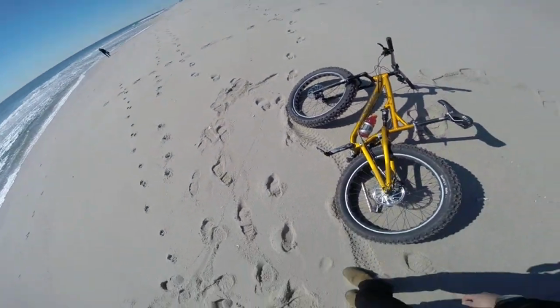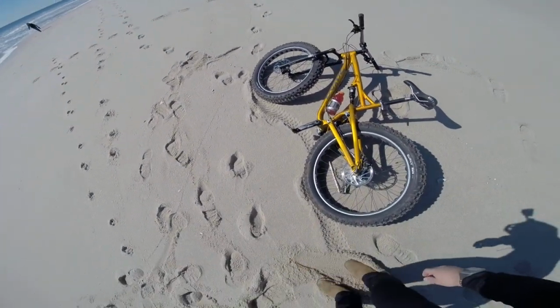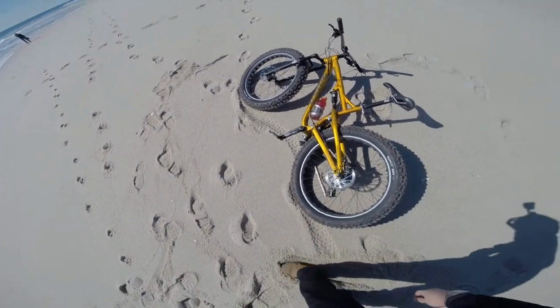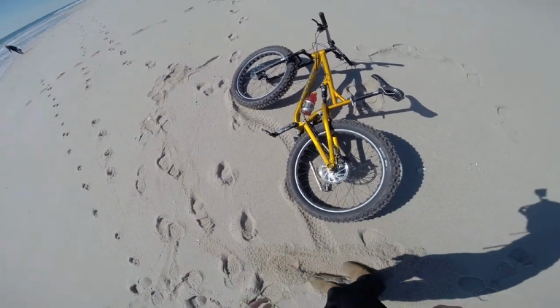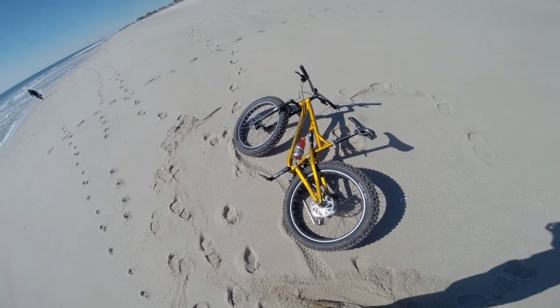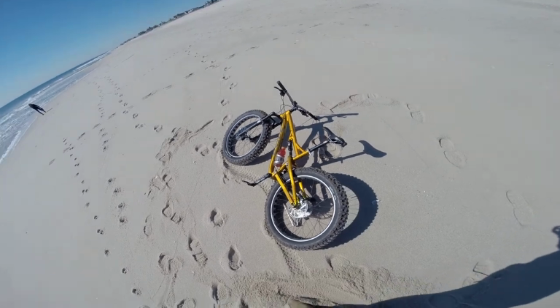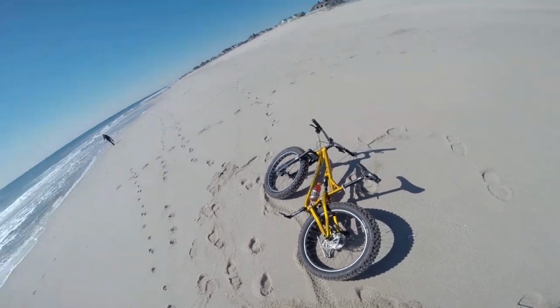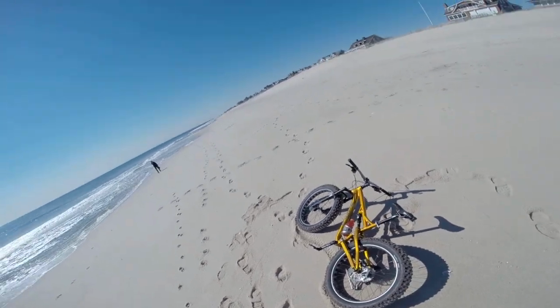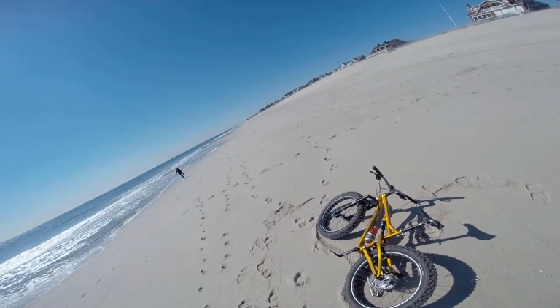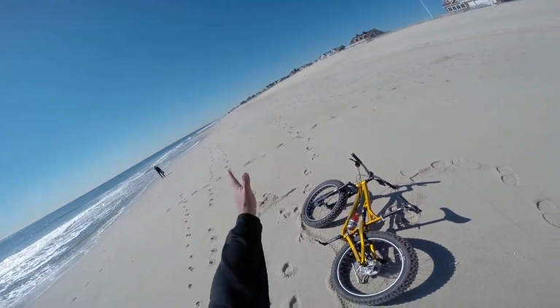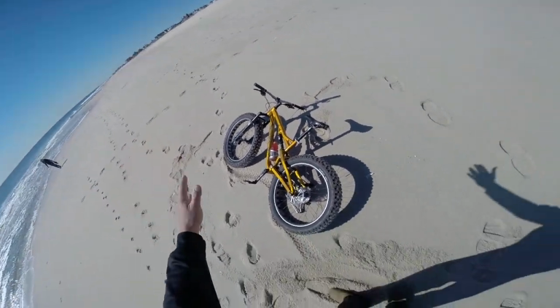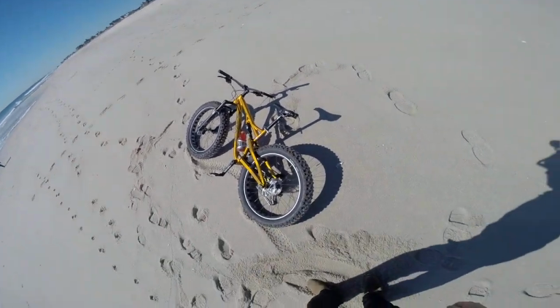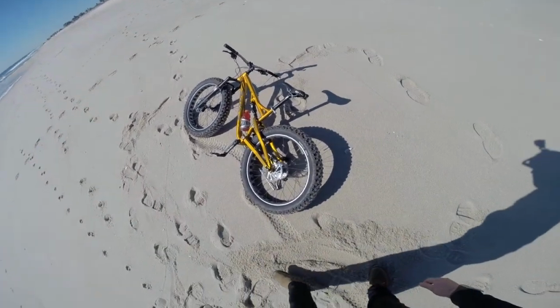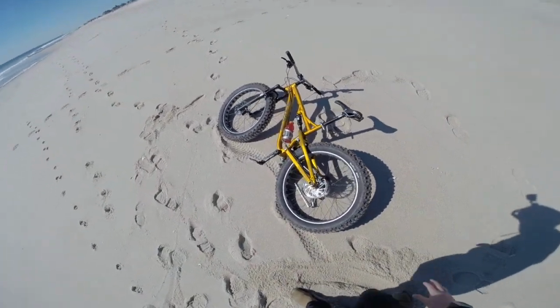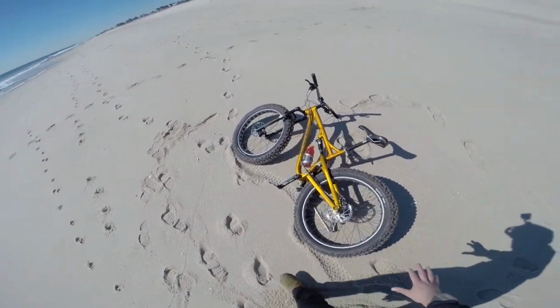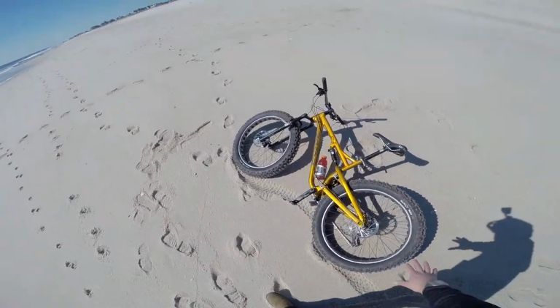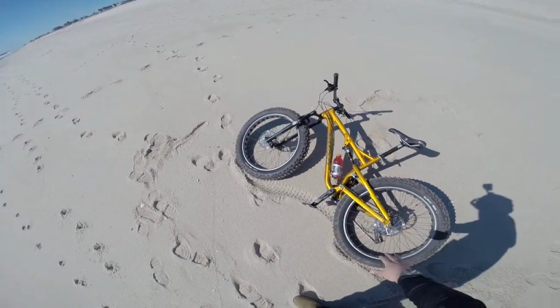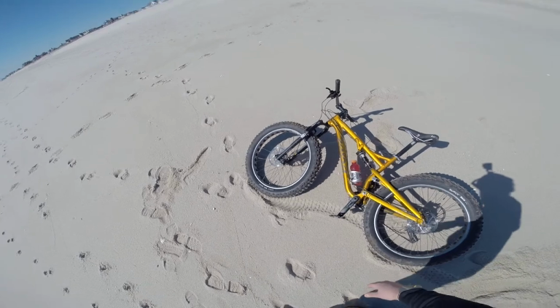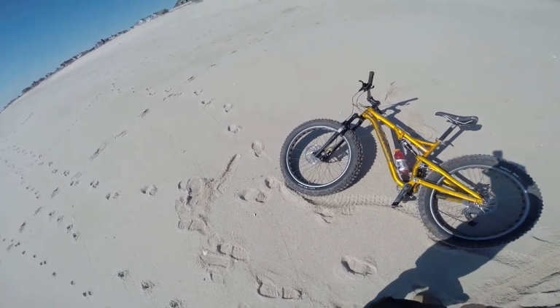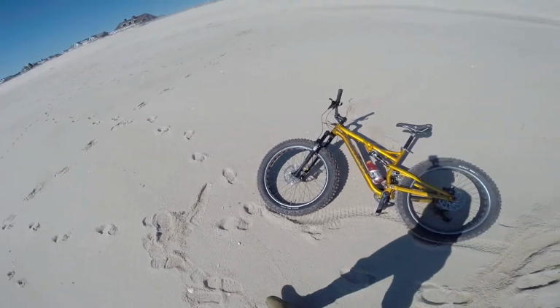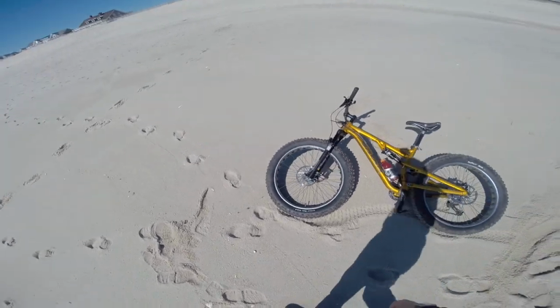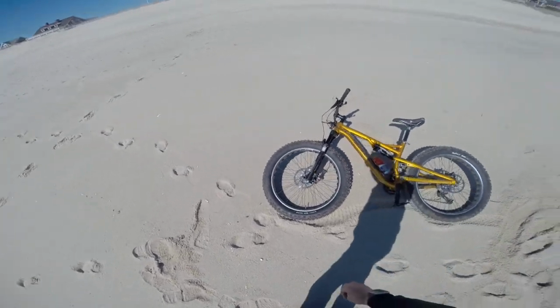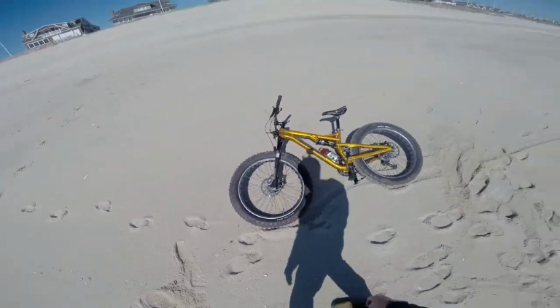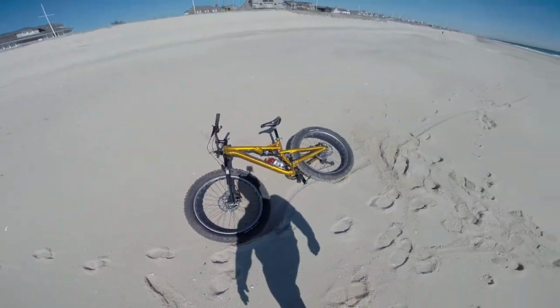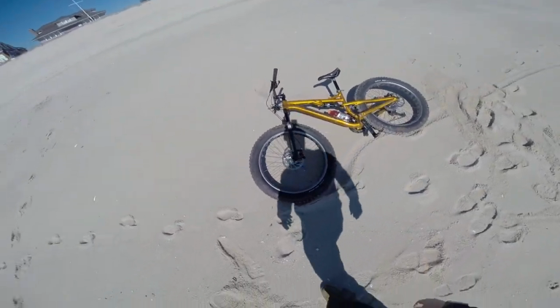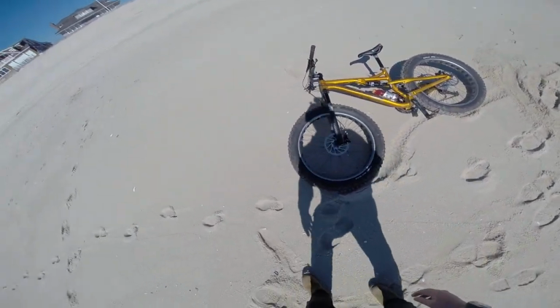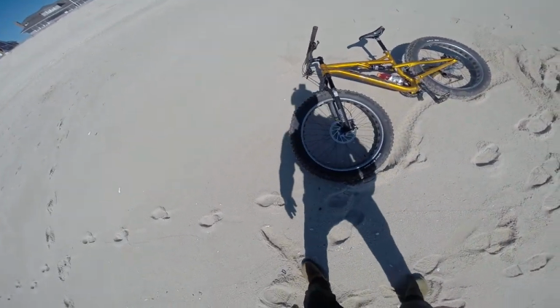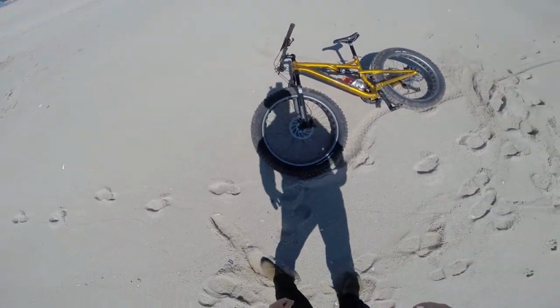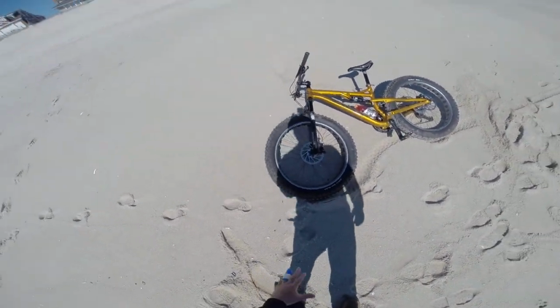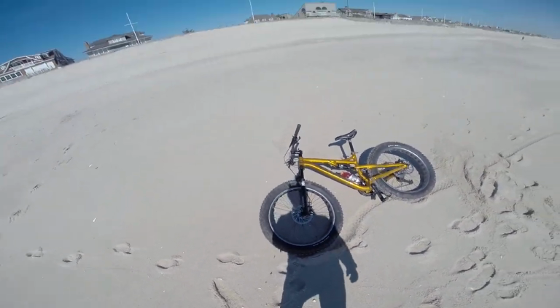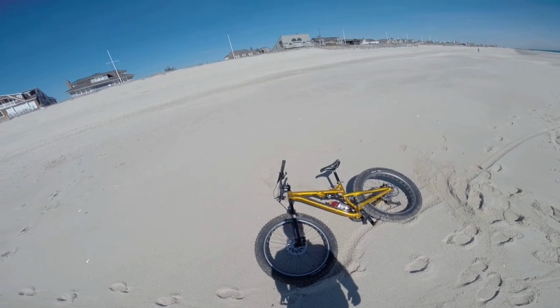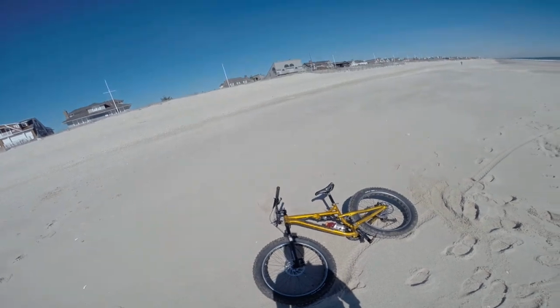There's loose sand here as I'm riding down the beach. Some areas it's like riding on concrete — you can go up to 15 miles an hour. Some areas are soft and it really slows you down pretty quick.